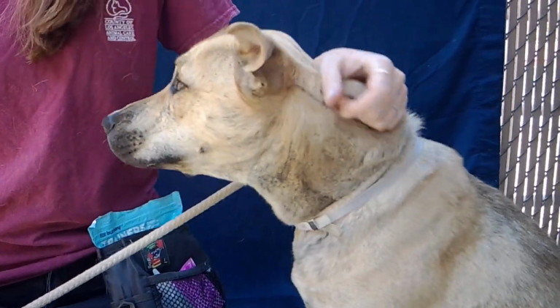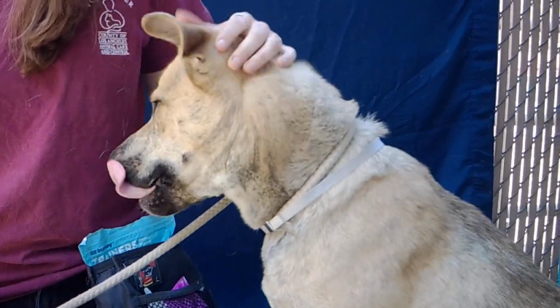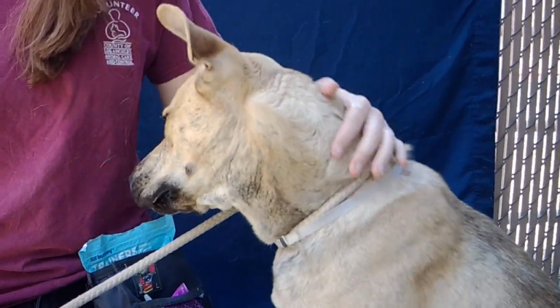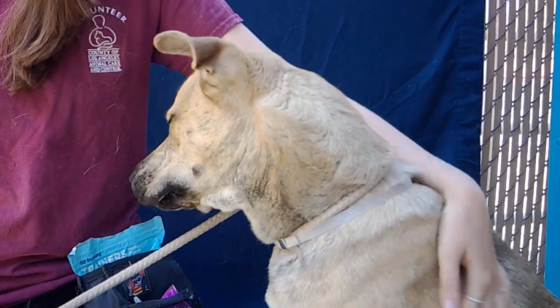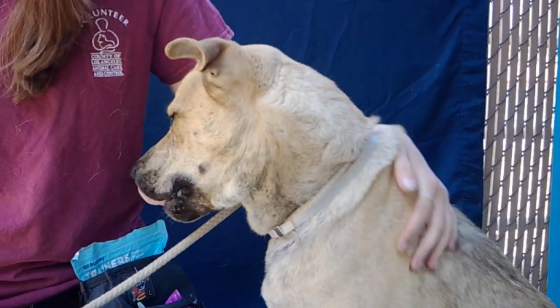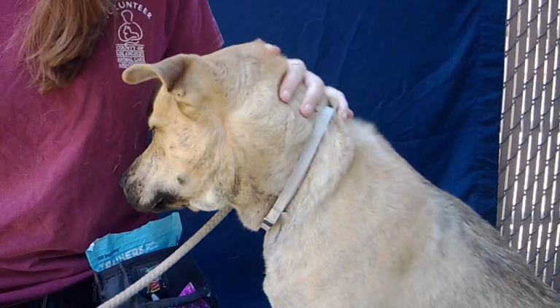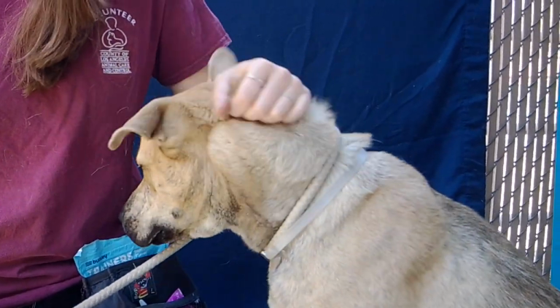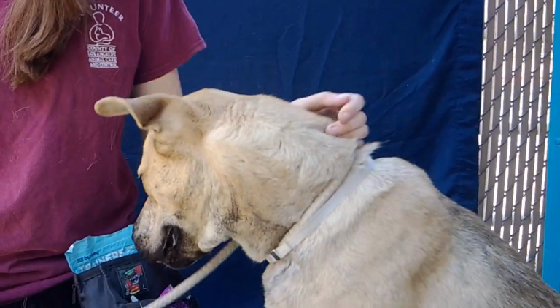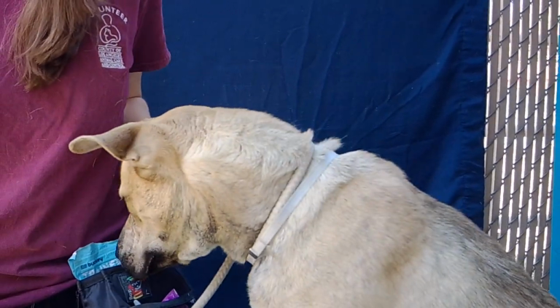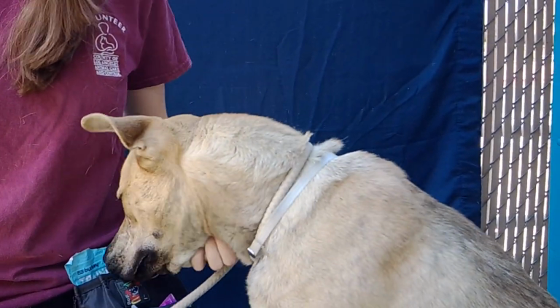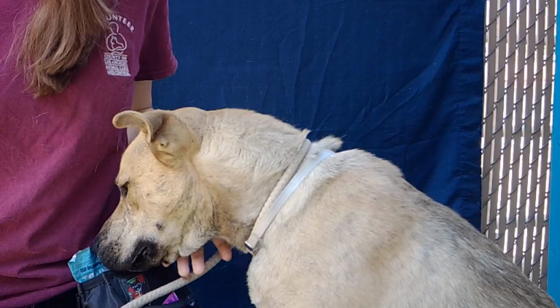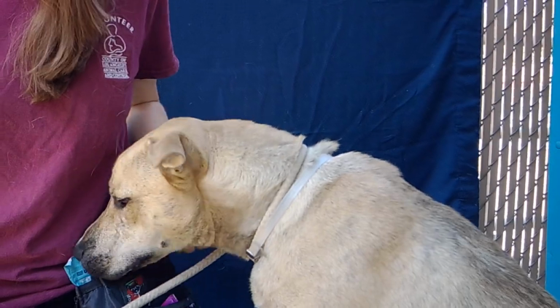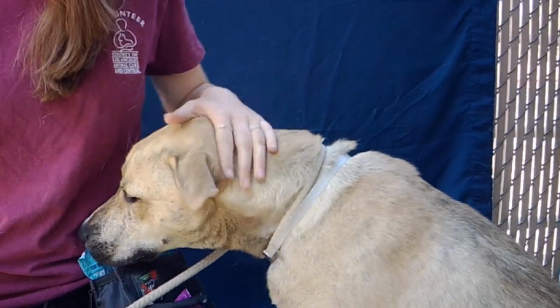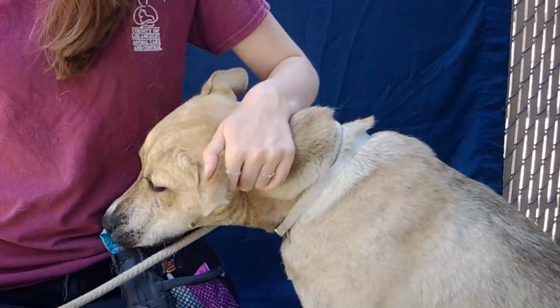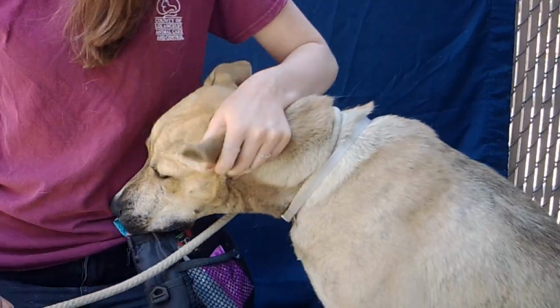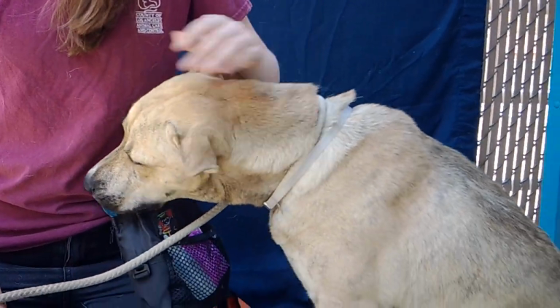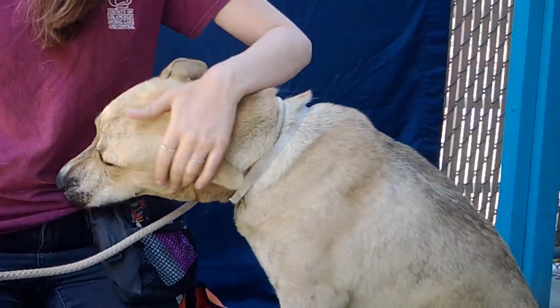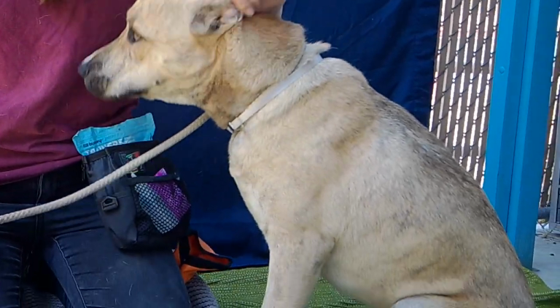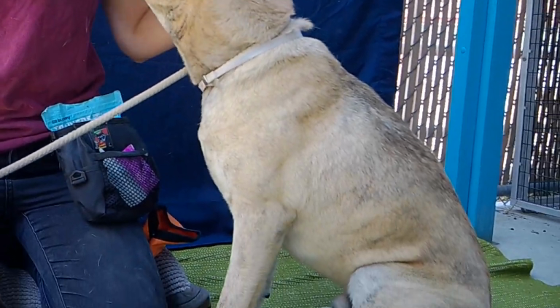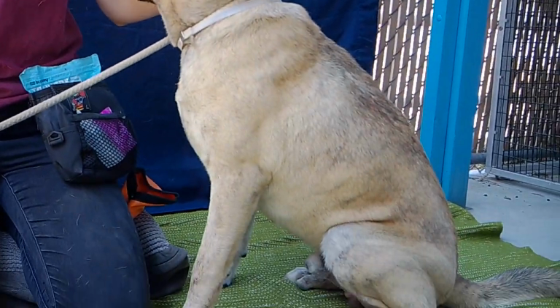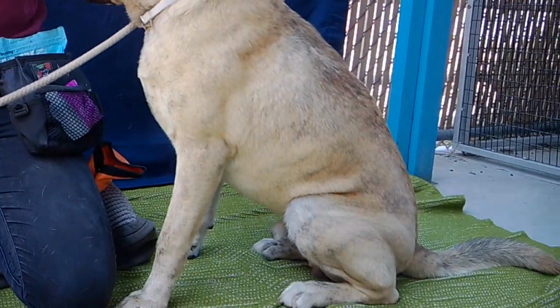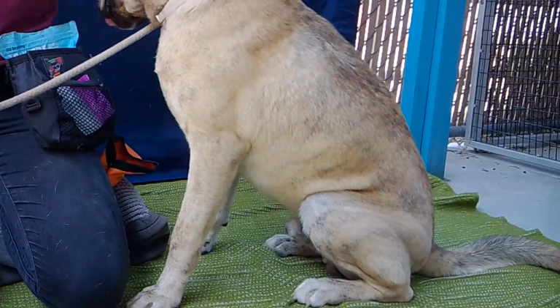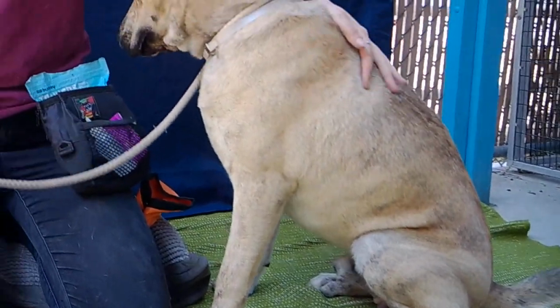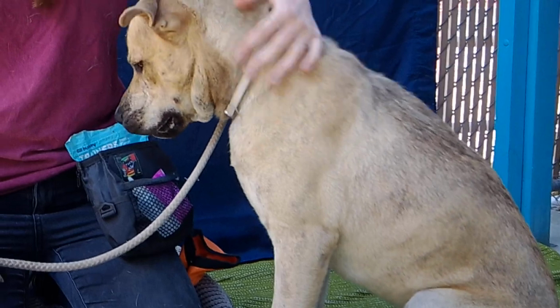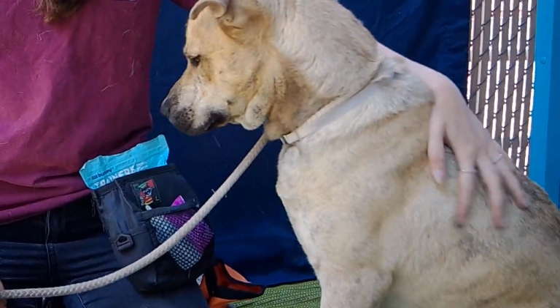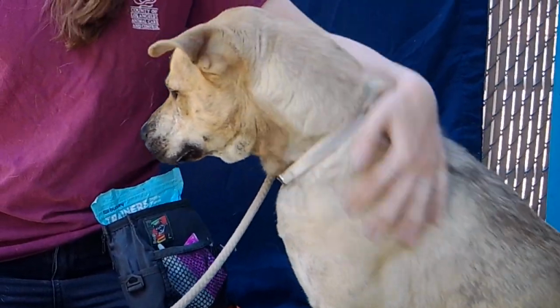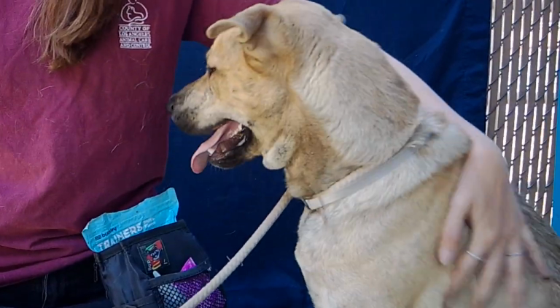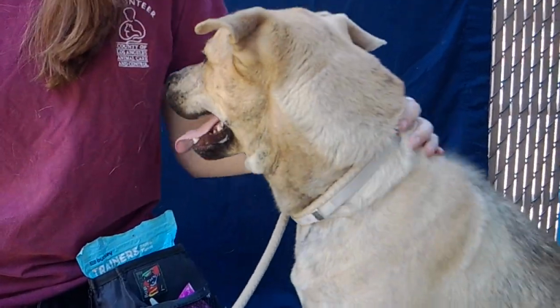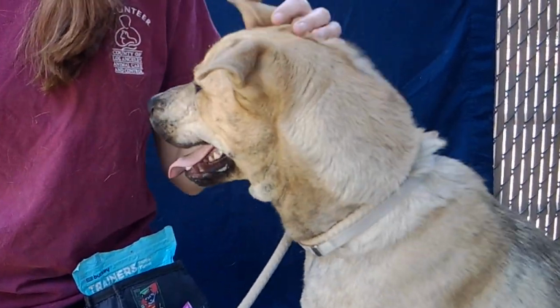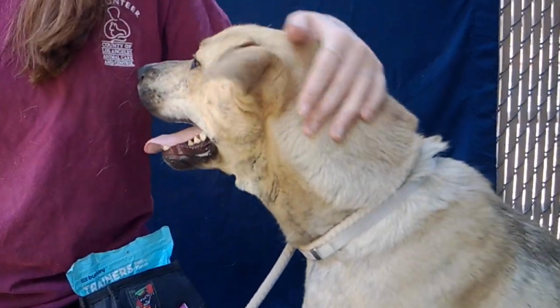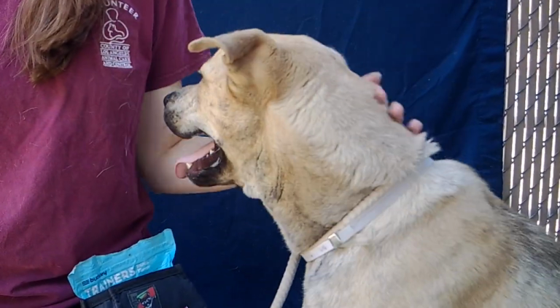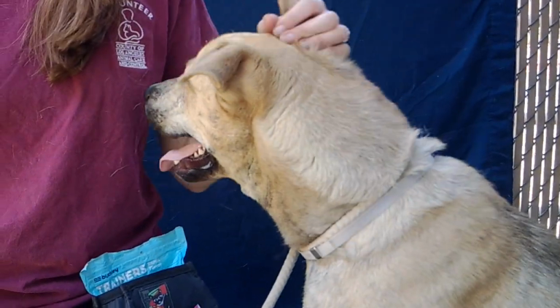Everybody, this is Jasper. He's a two-year-old German Shepherd, tan and brindle color as you can see. Absolutely gorgeous coat. He is here at the Baldwin Park Animal Care Center.